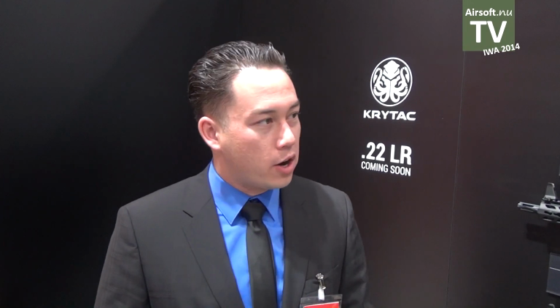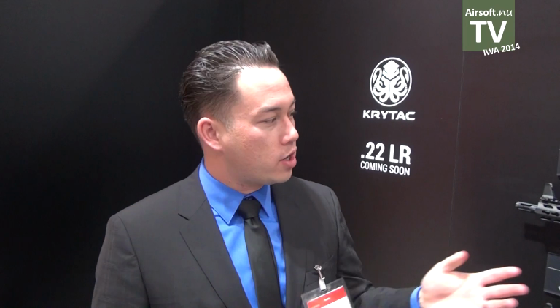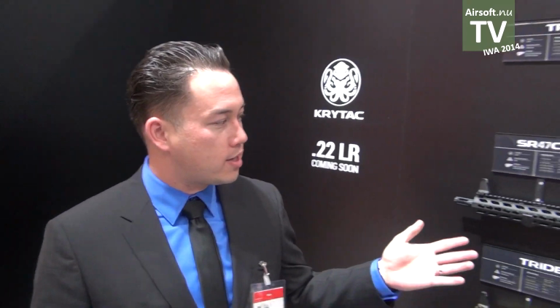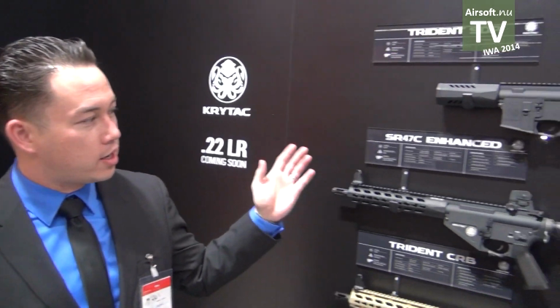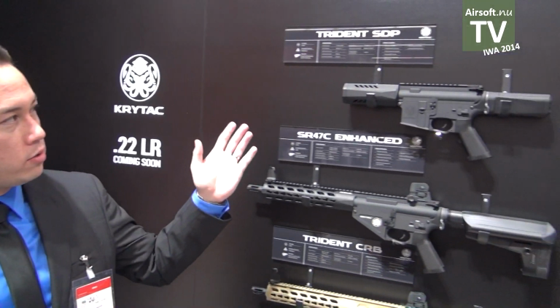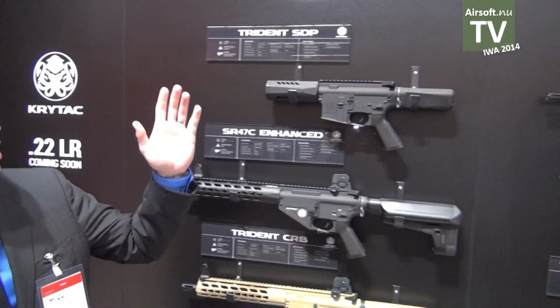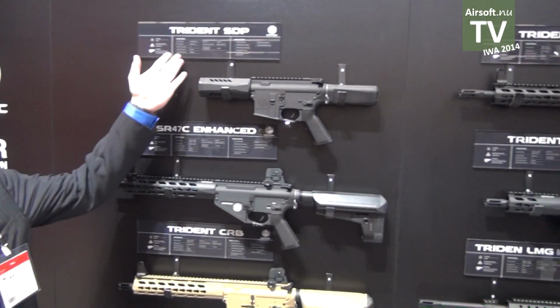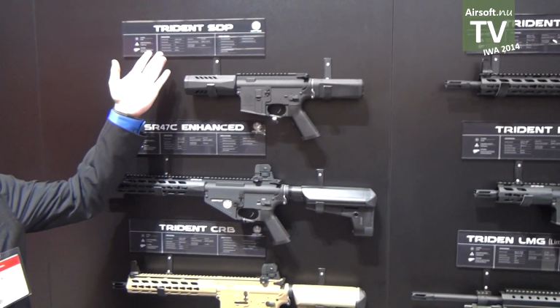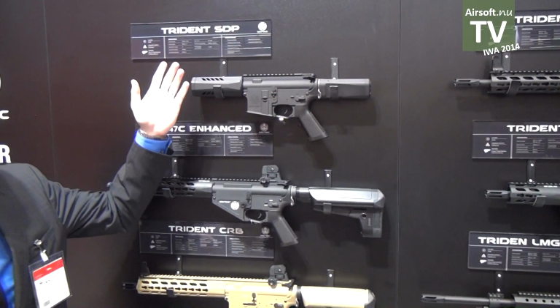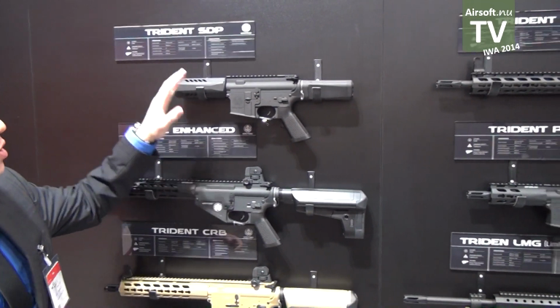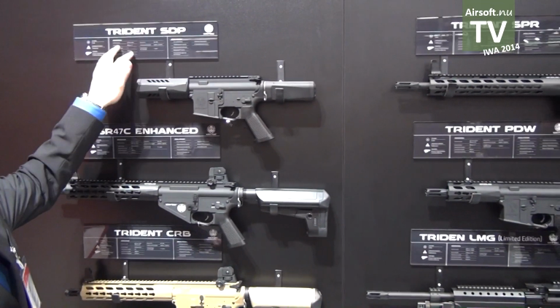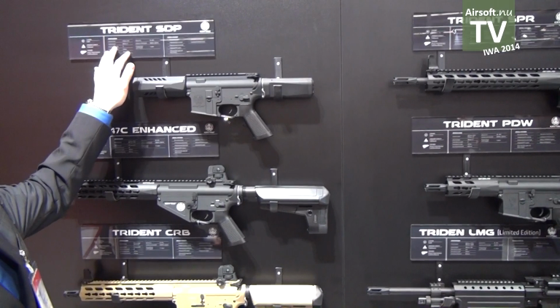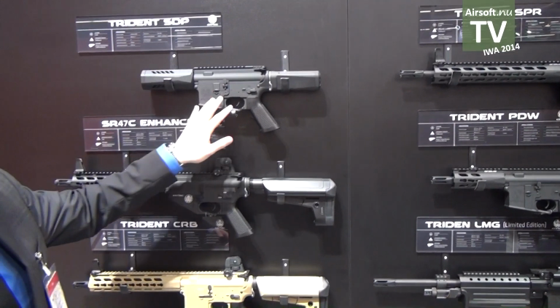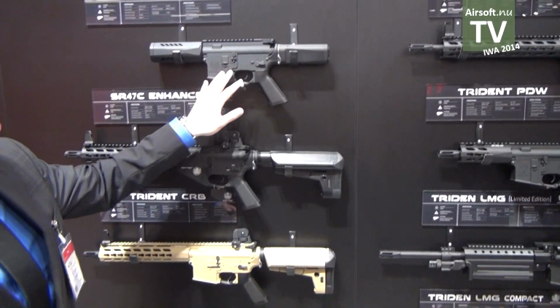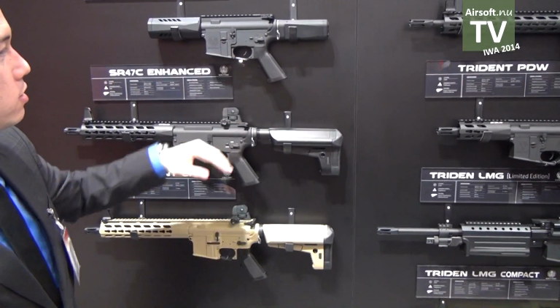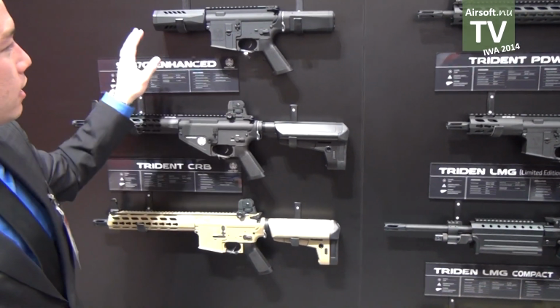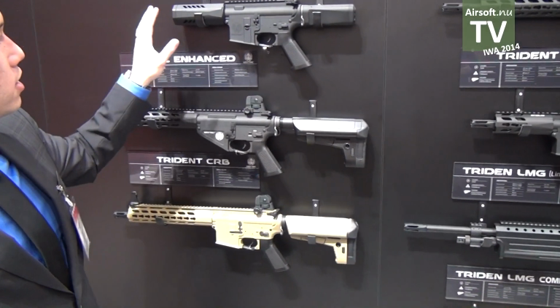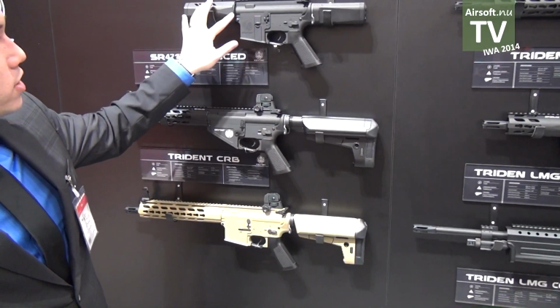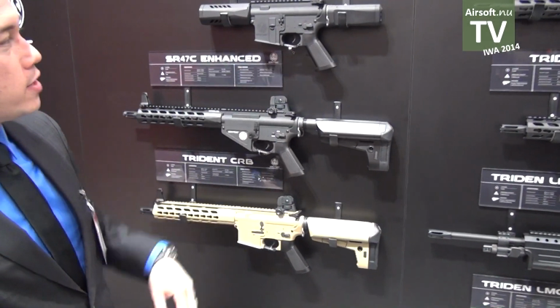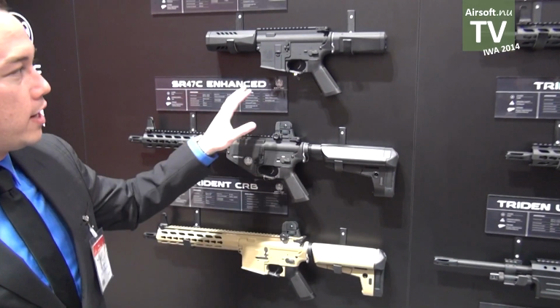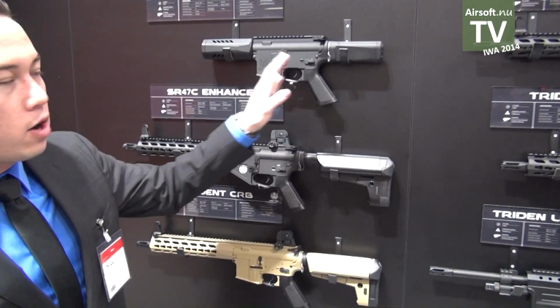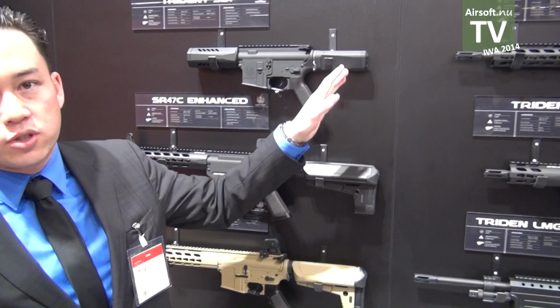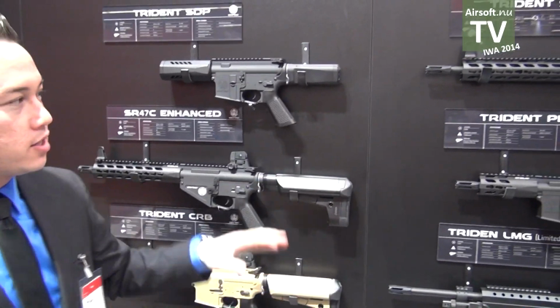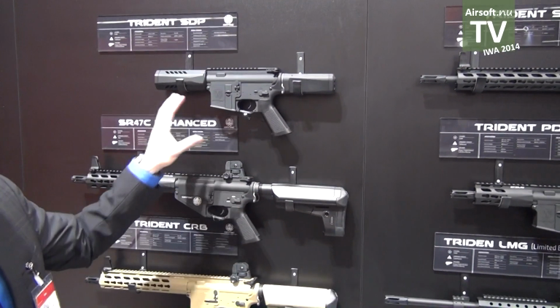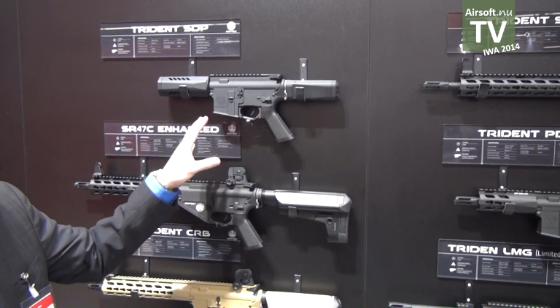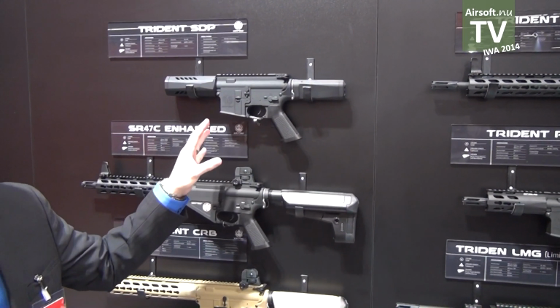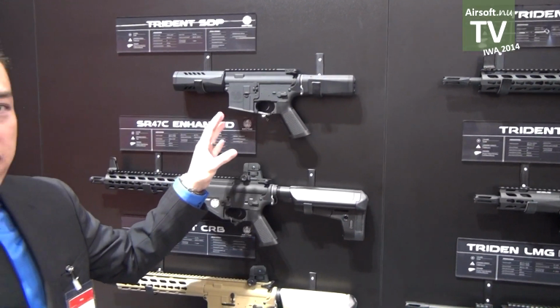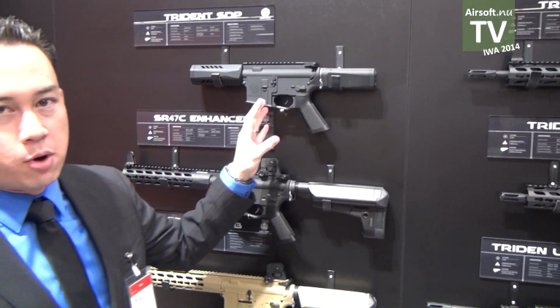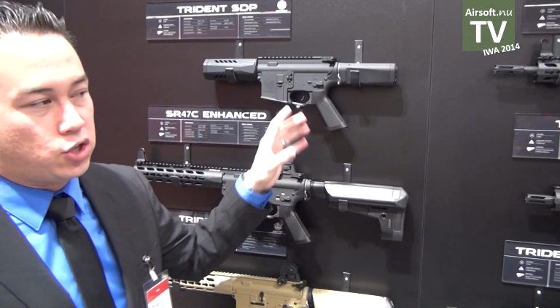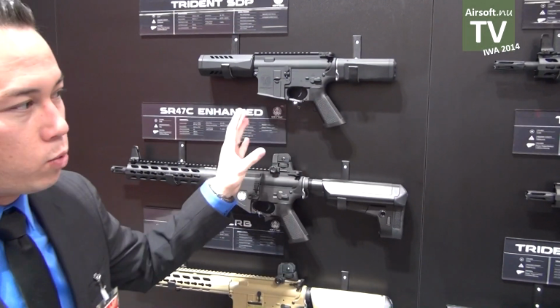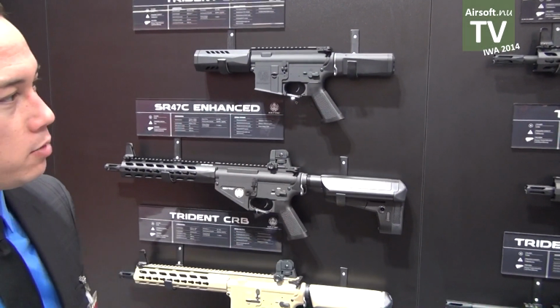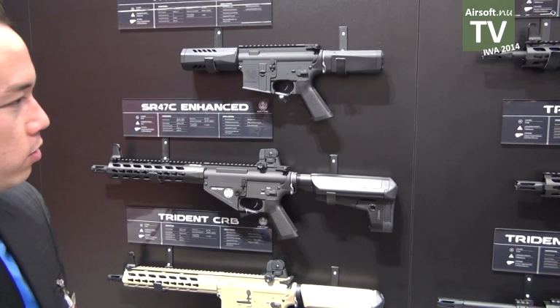Our initial launch with Crytek is going to include the Trident series of M4, starting with the SDP, which stands for Special Duty Pistol. This gun features a 5-inch barrel and handguard and no stock. This is actually only going to be available to the international market initially, so it won't be available in the U.S.